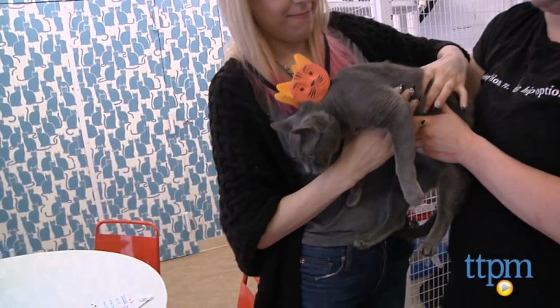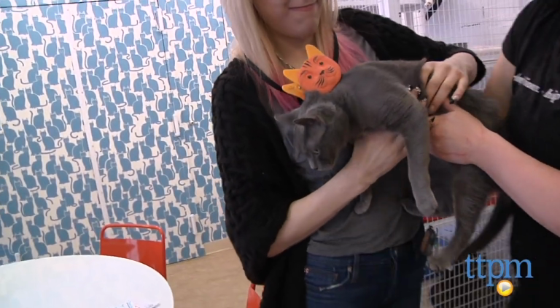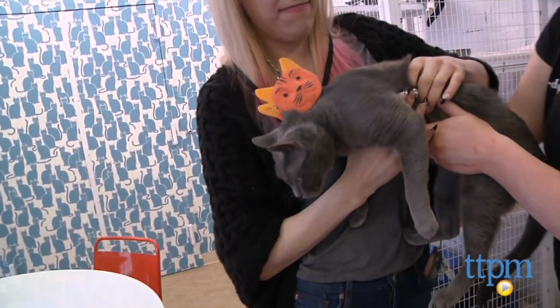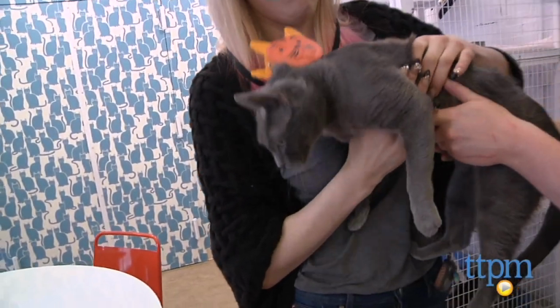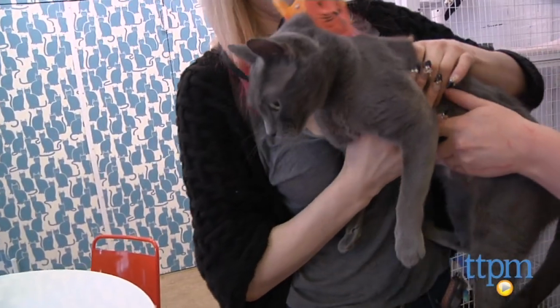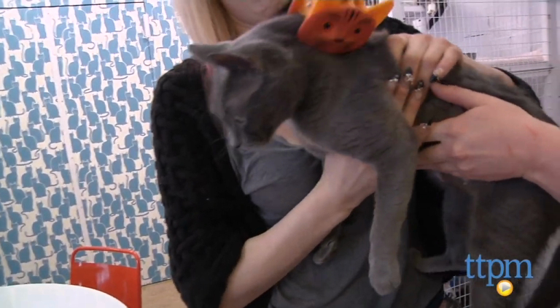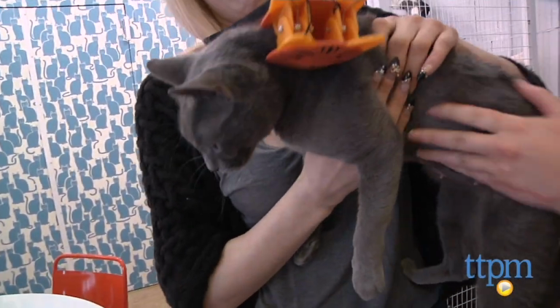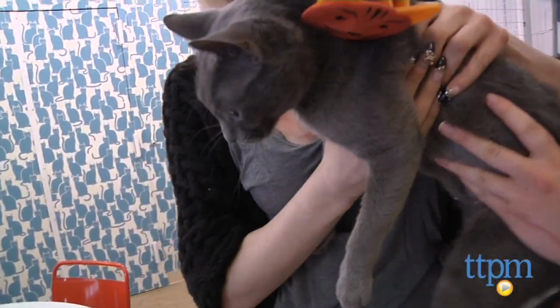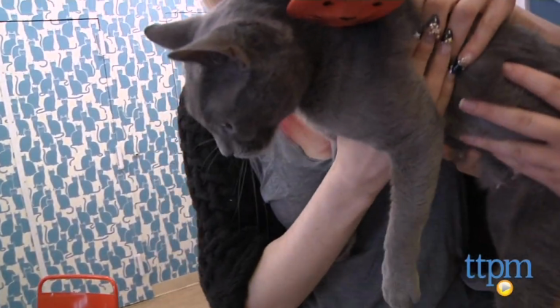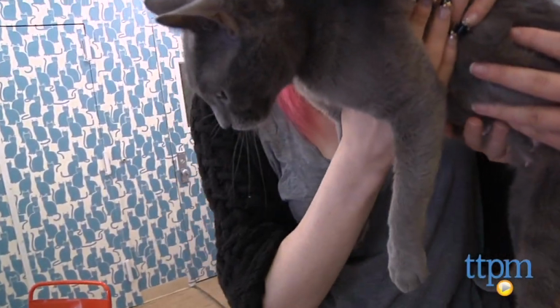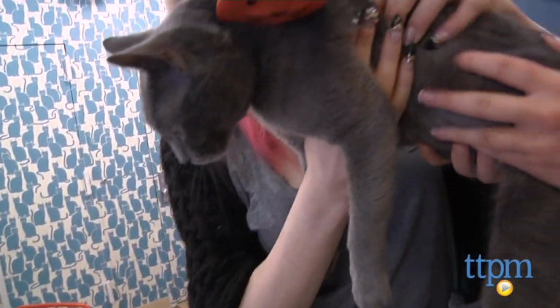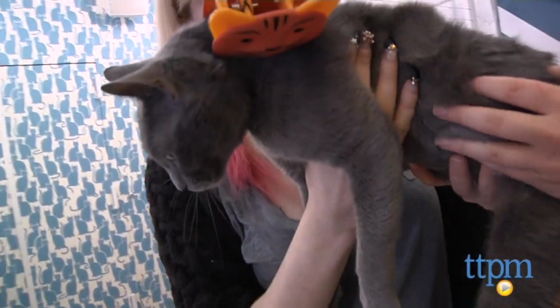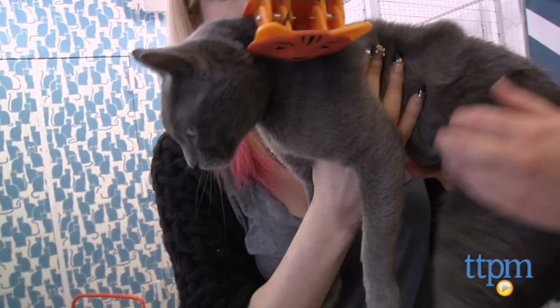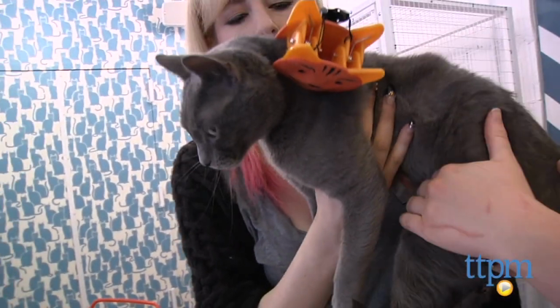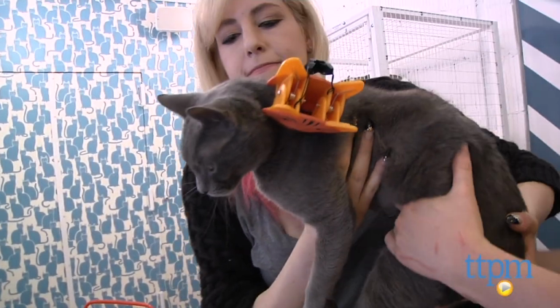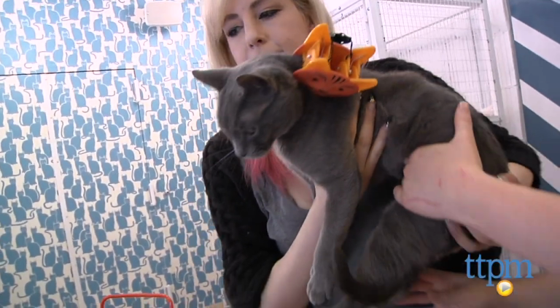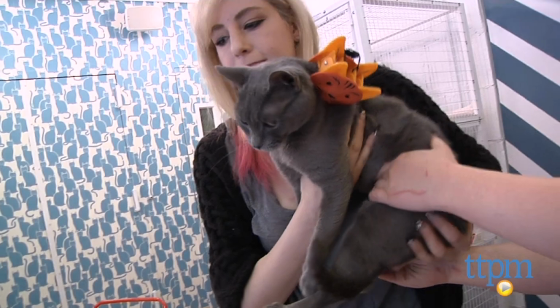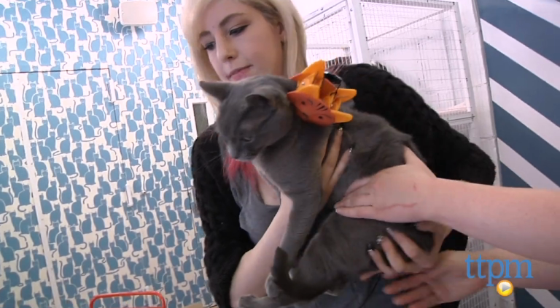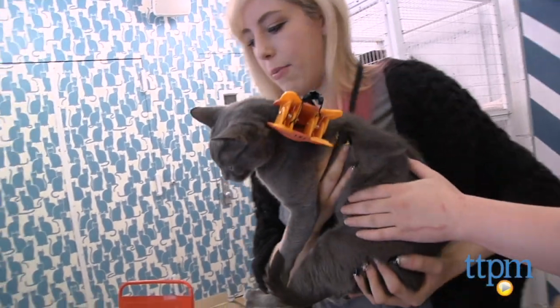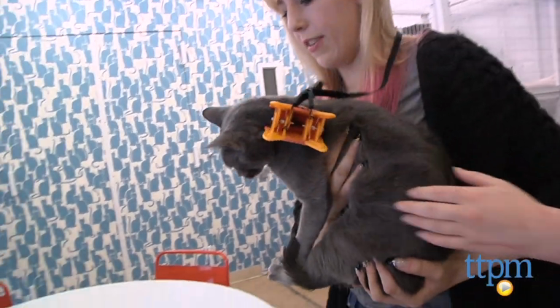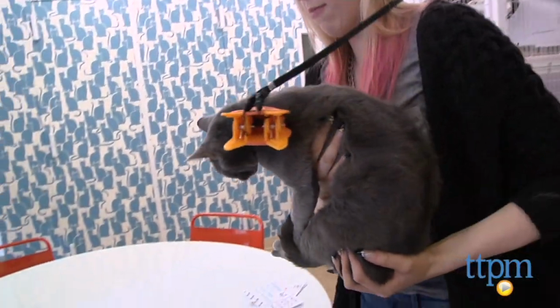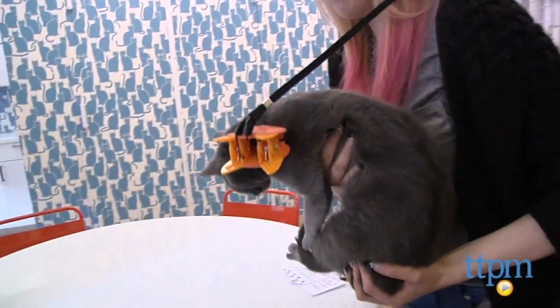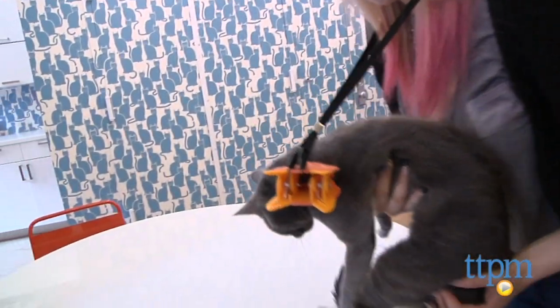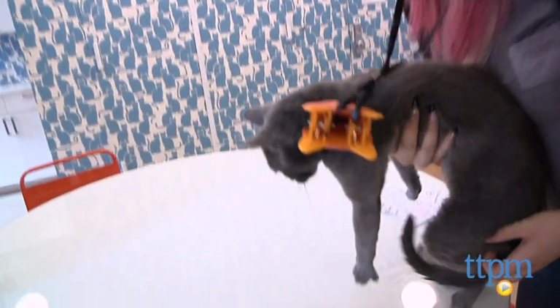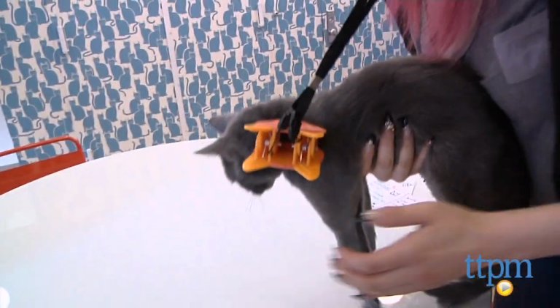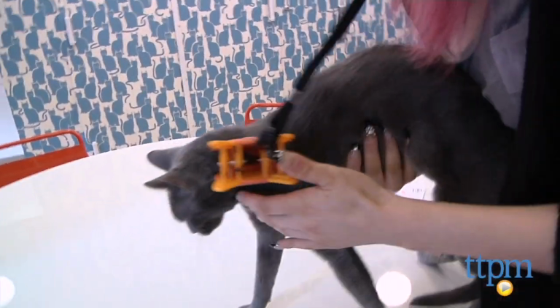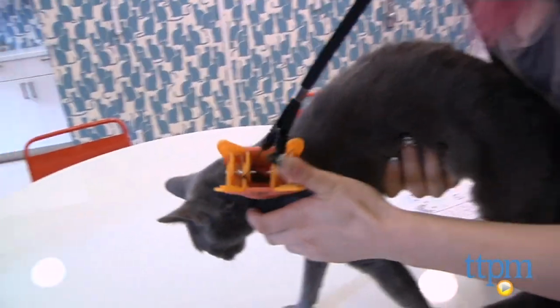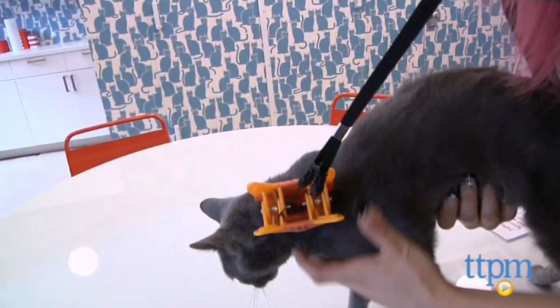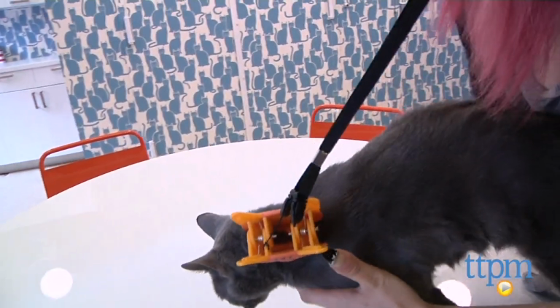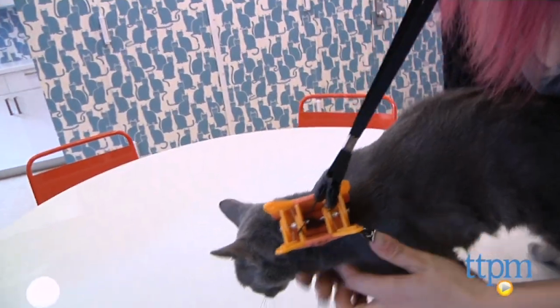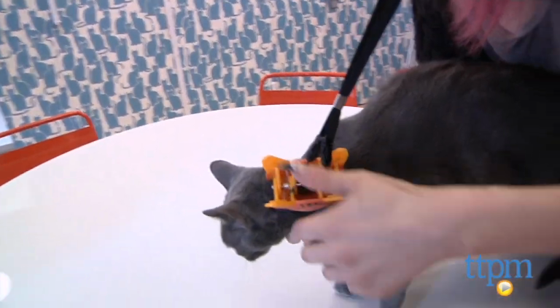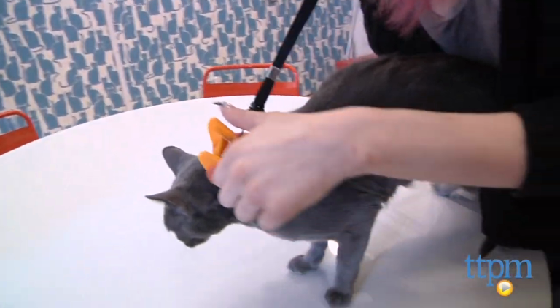The concept of the Tabby Tamer is that a kitten's mother carries it by the scruff of the neck, and during adulthood, cats retain the feeling of security when being held by their scruffs.